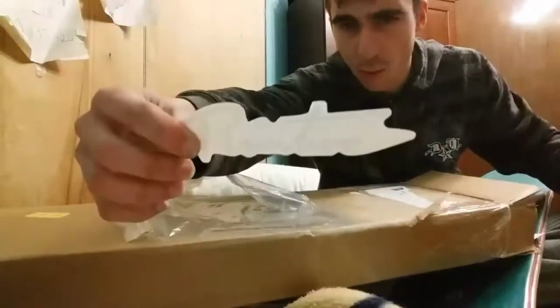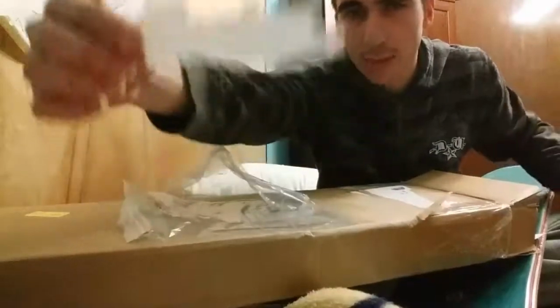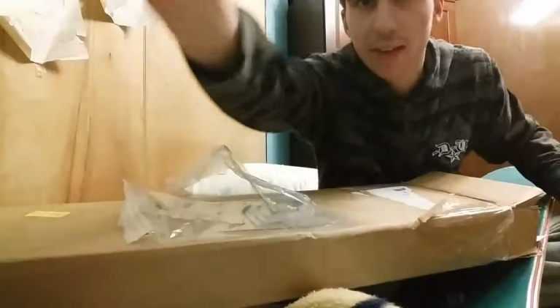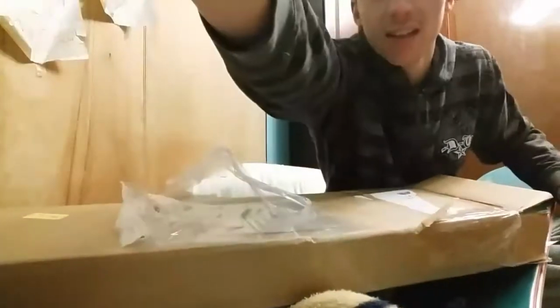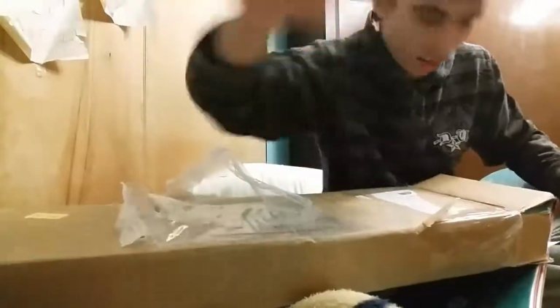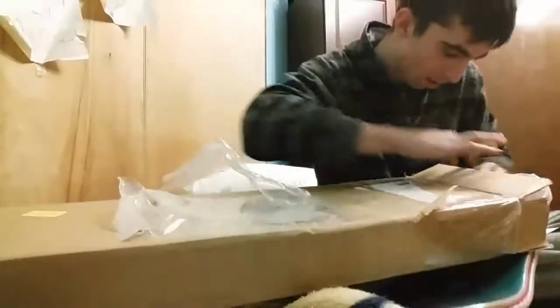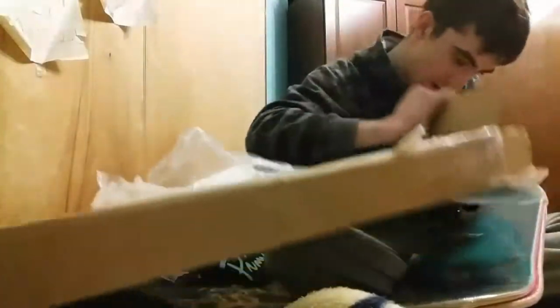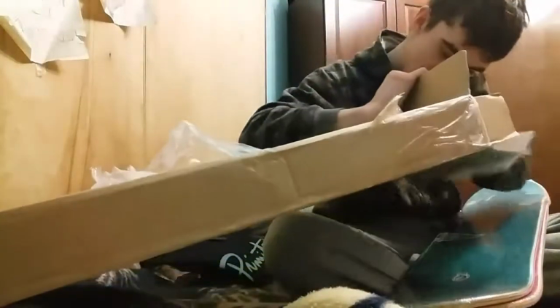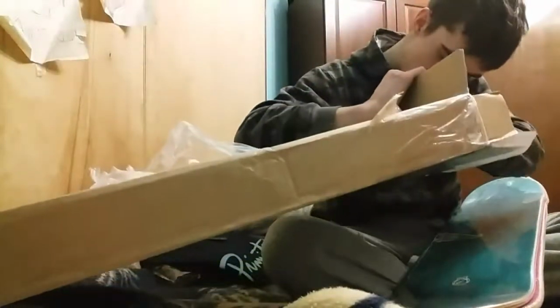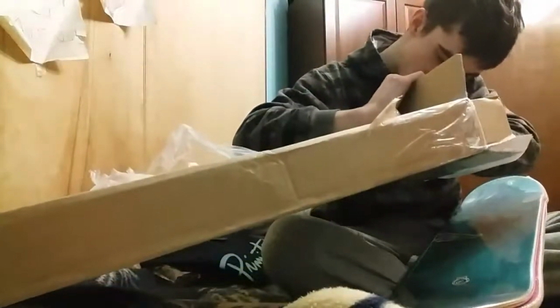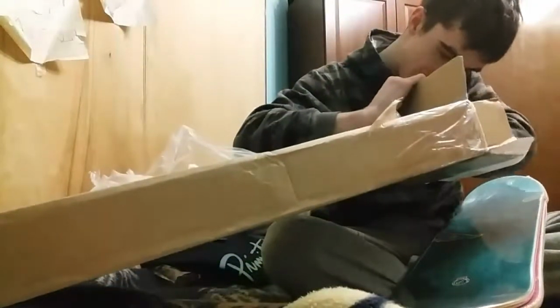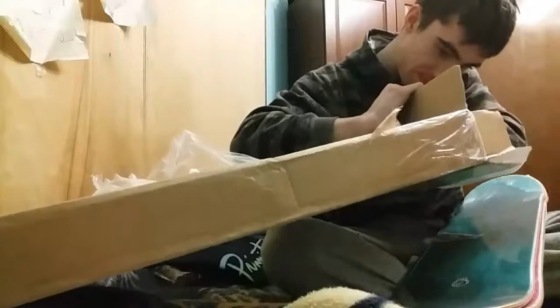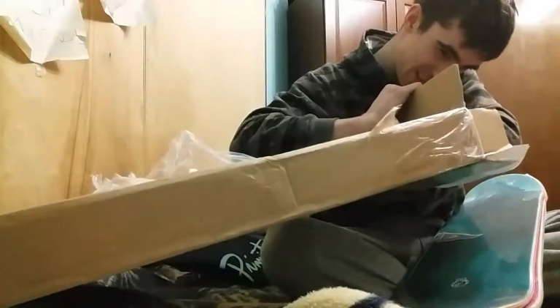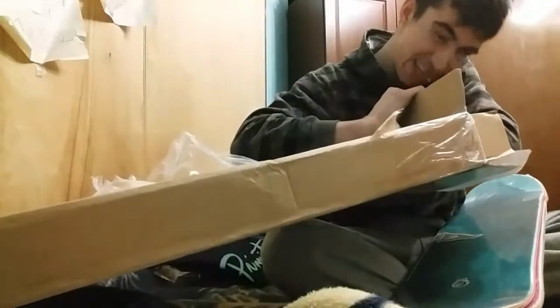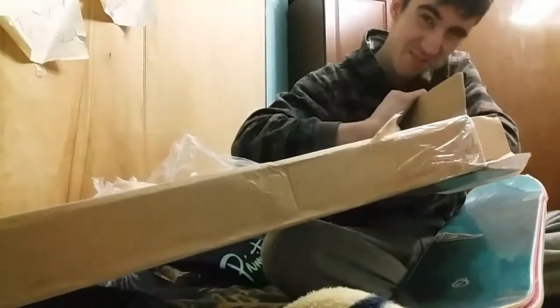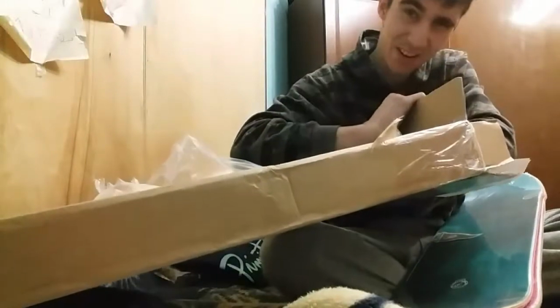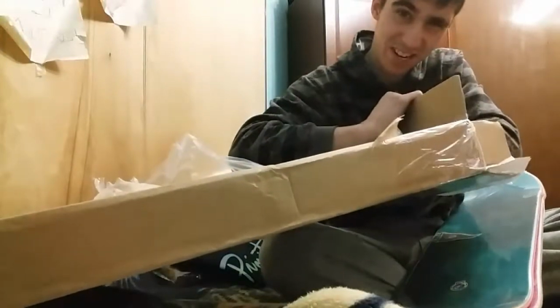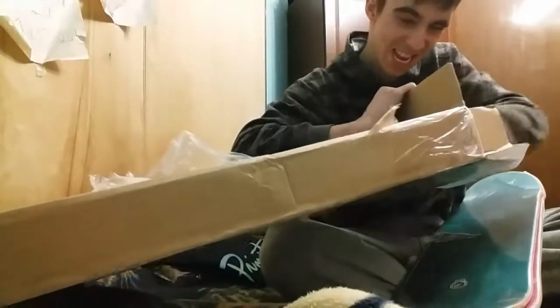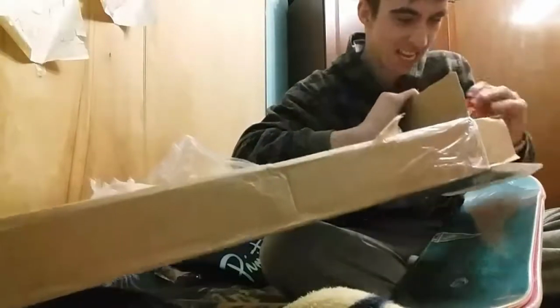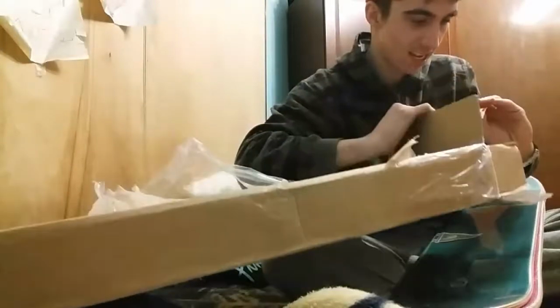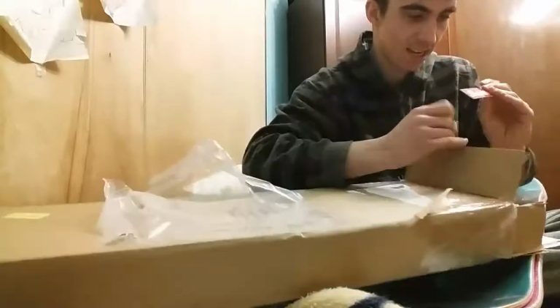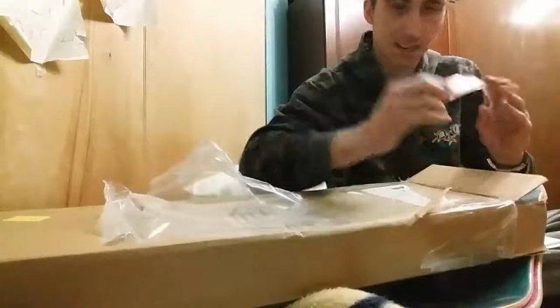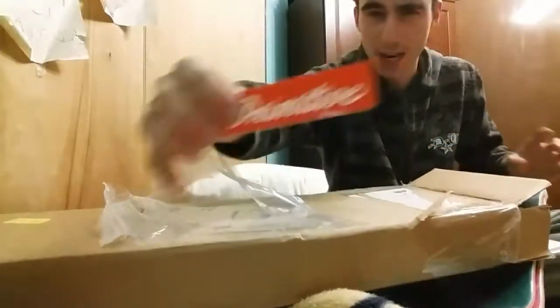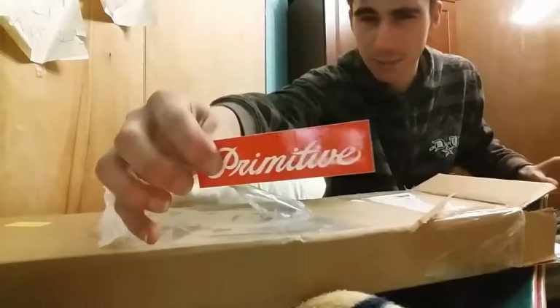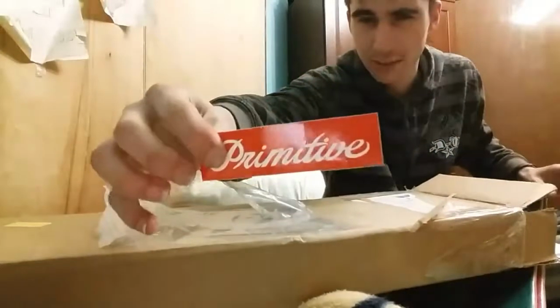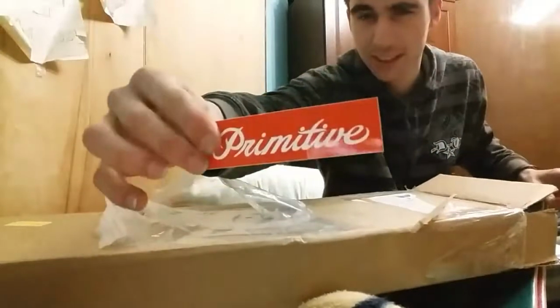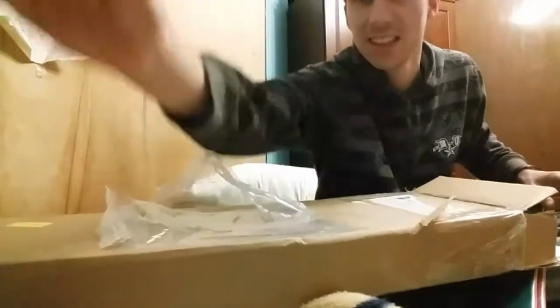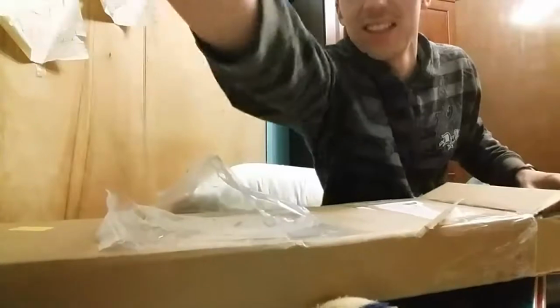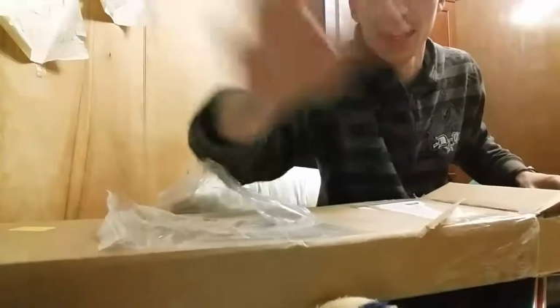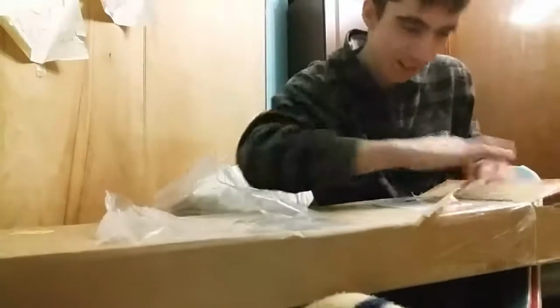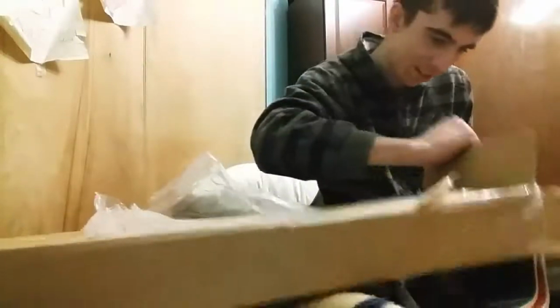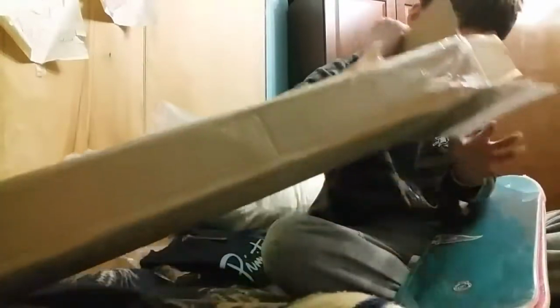White Primitive sticker! Got some red Primitive stickers too. We got a lot of stickers in this box.